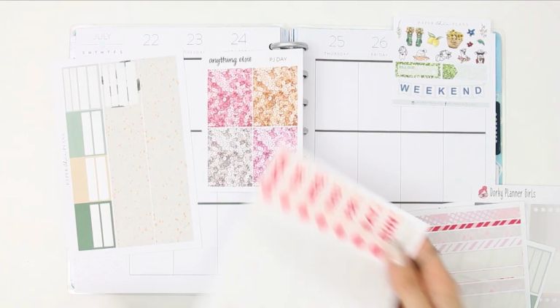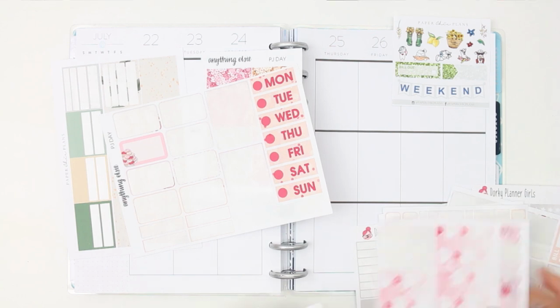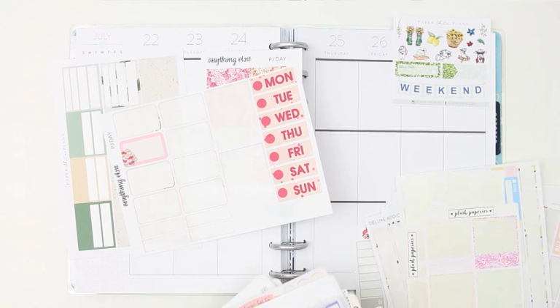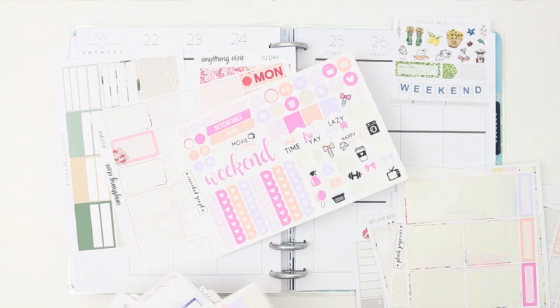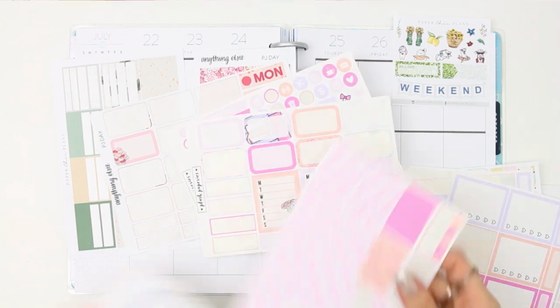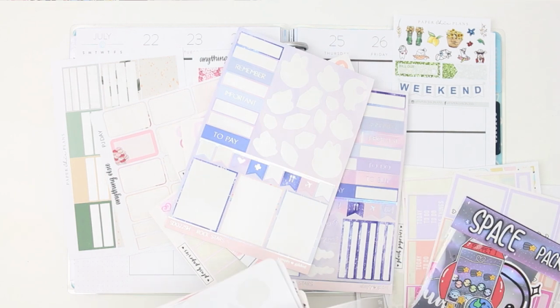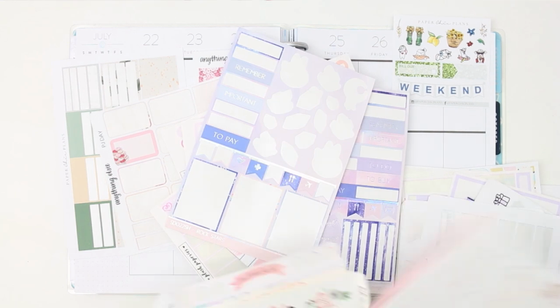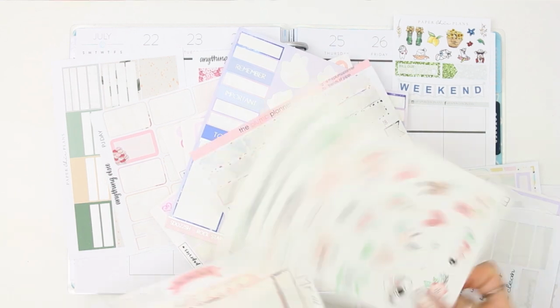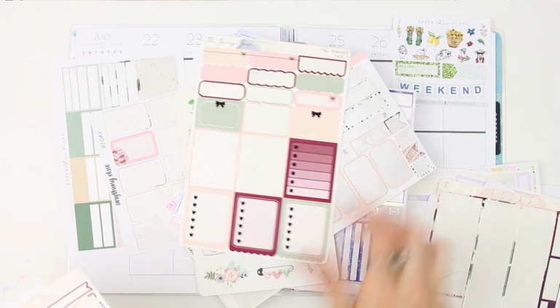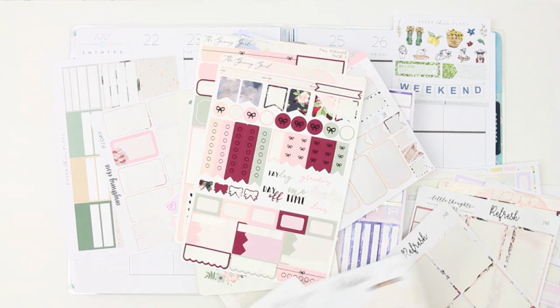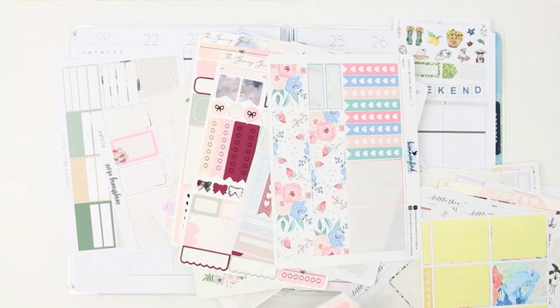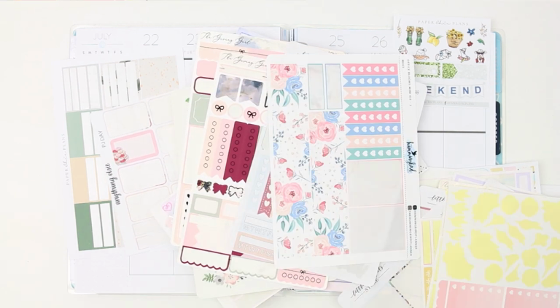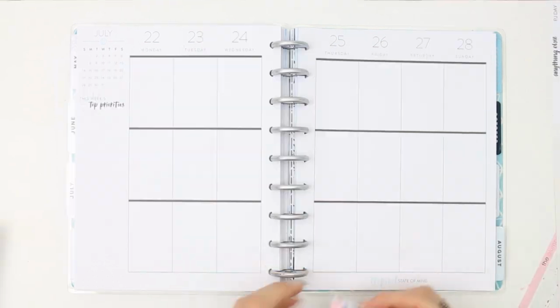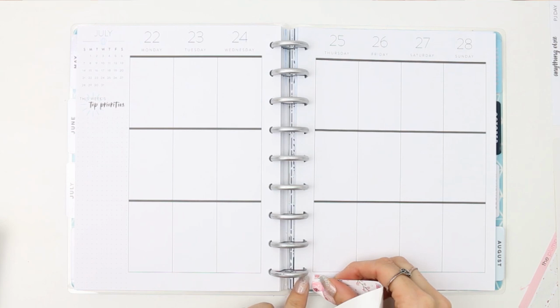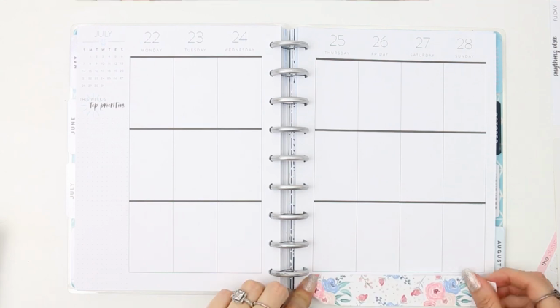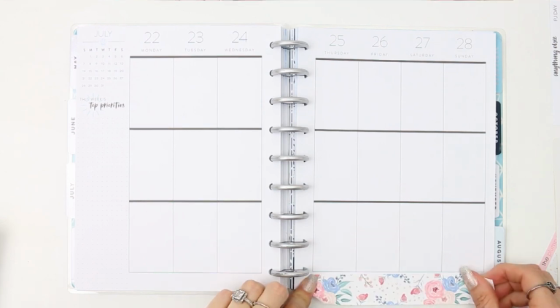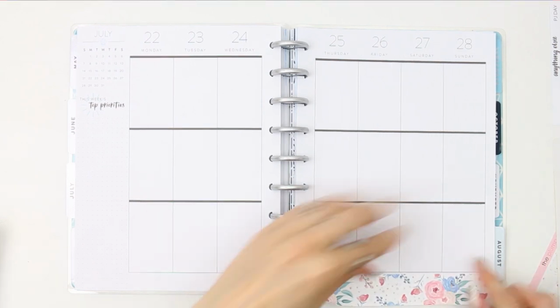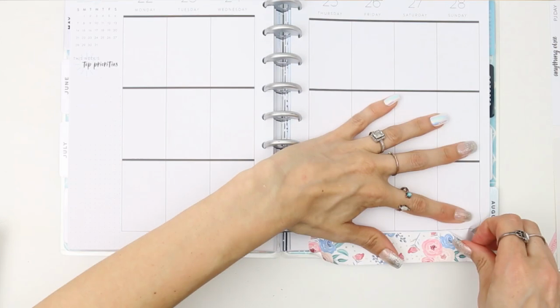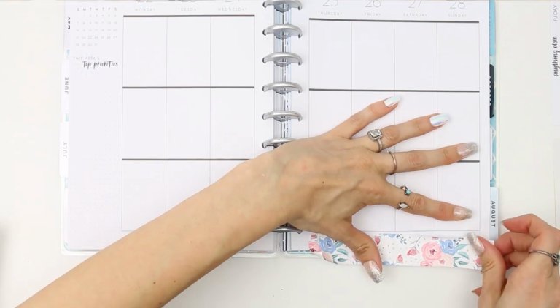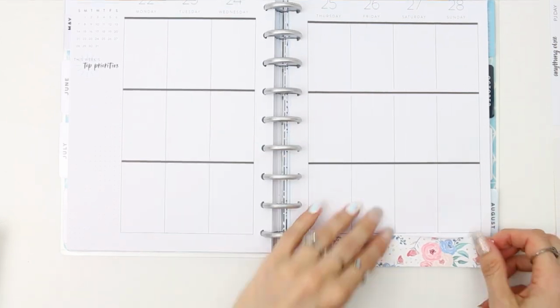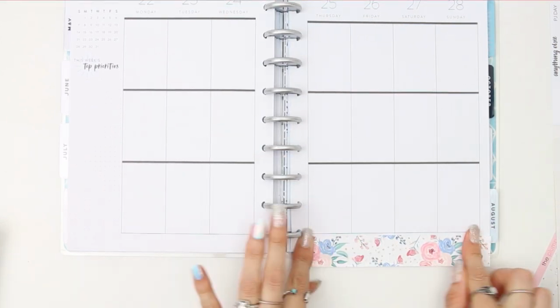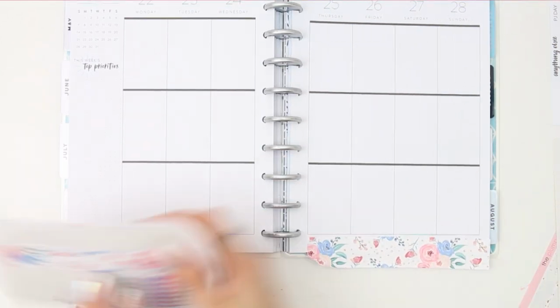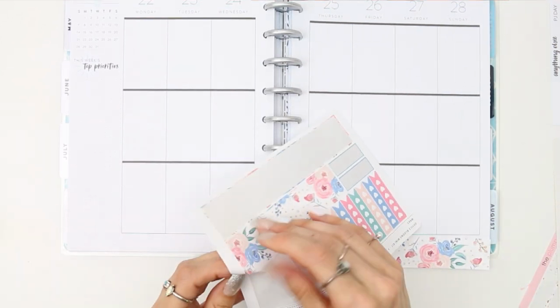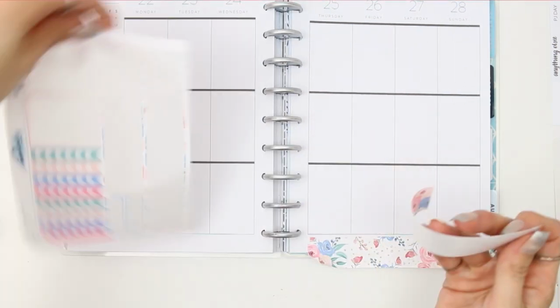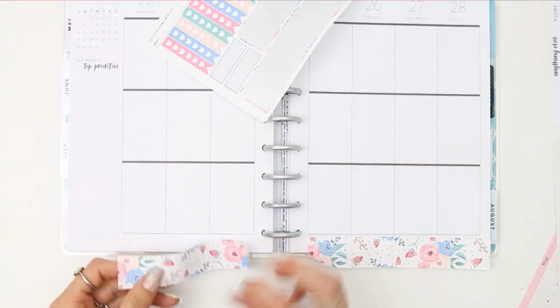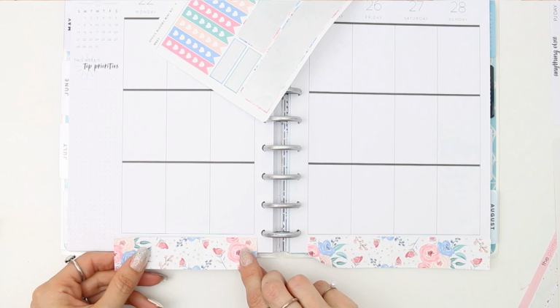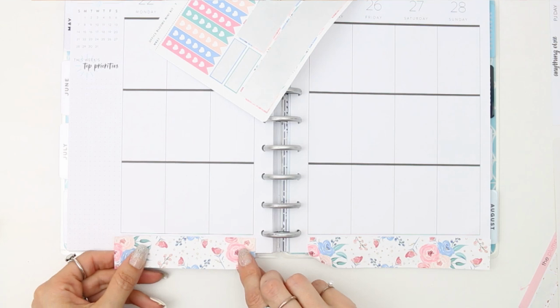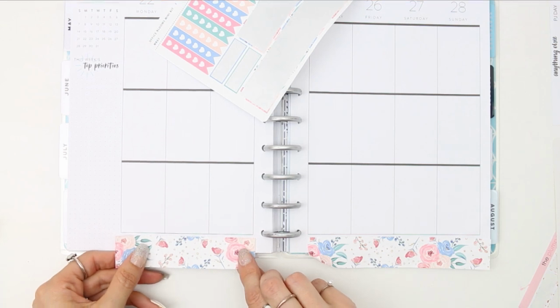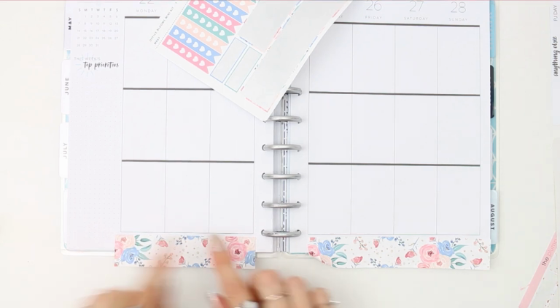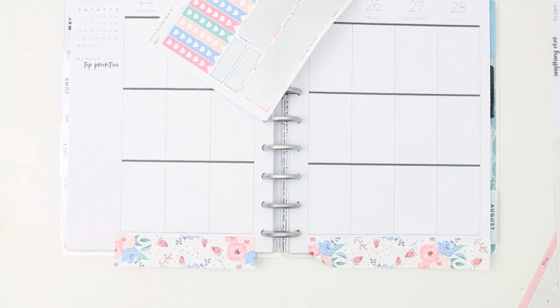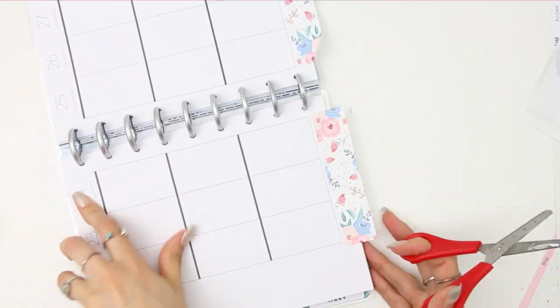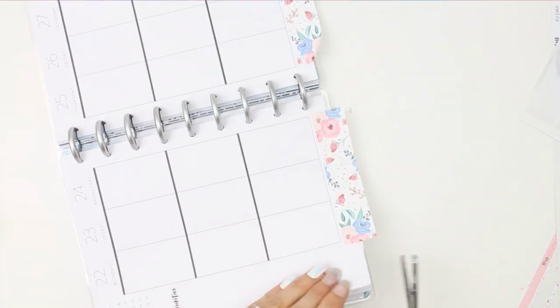Here I'm just sorting through all of the leftover stickers and grouping together colours or patterns that I thought would work well together, because I wanted it to look like a cohesive spread and not just random stickers and colours everywhere.